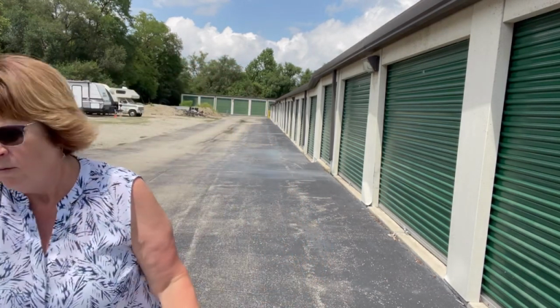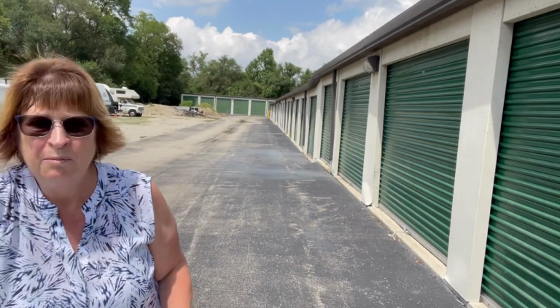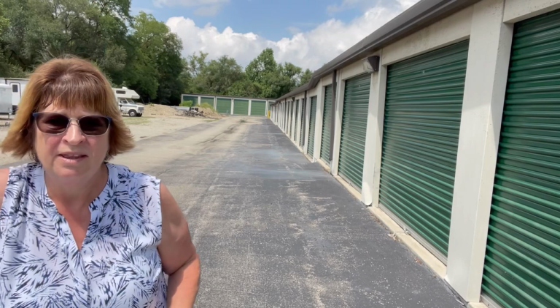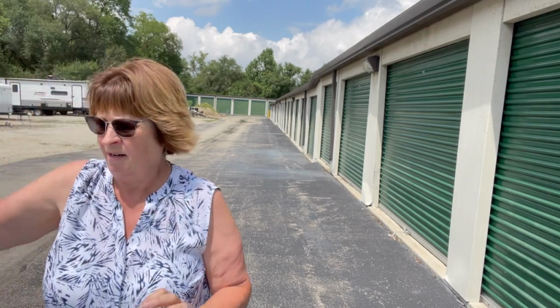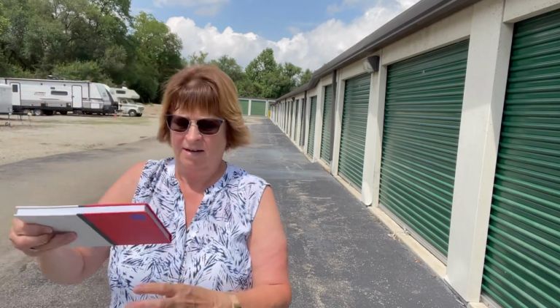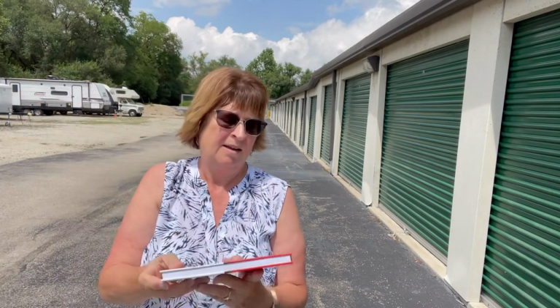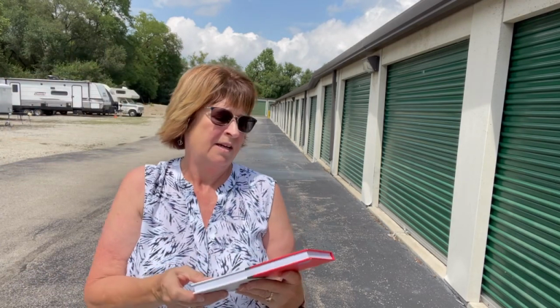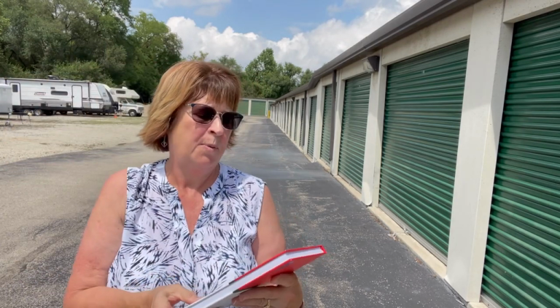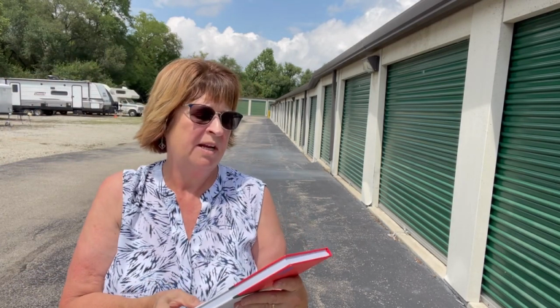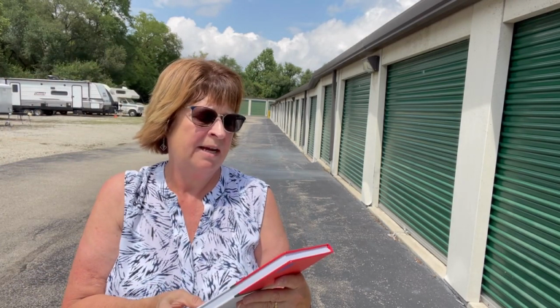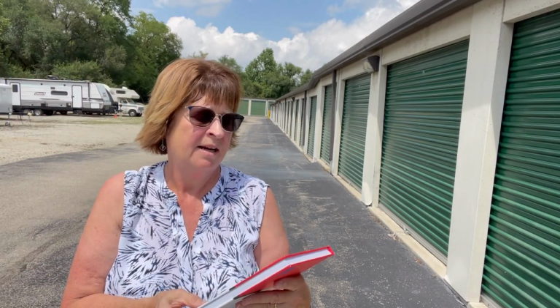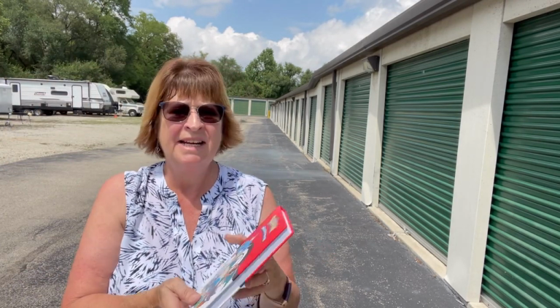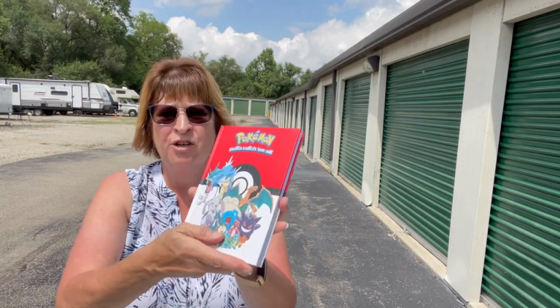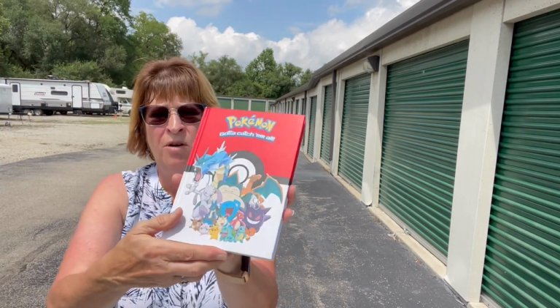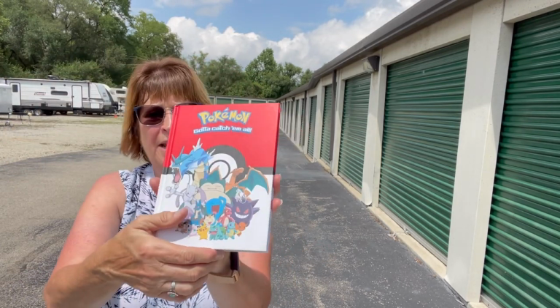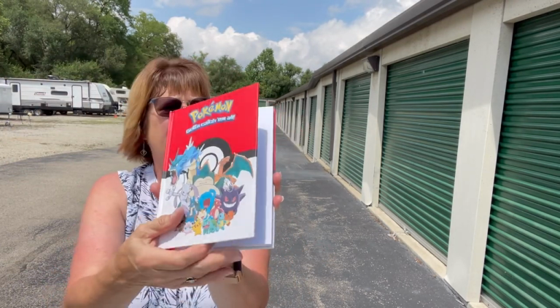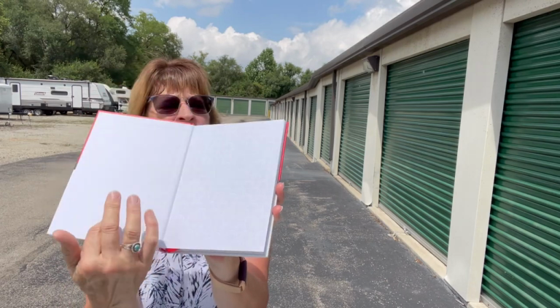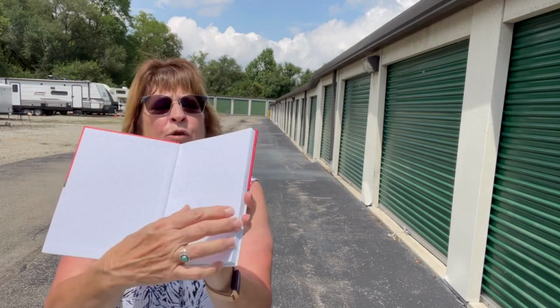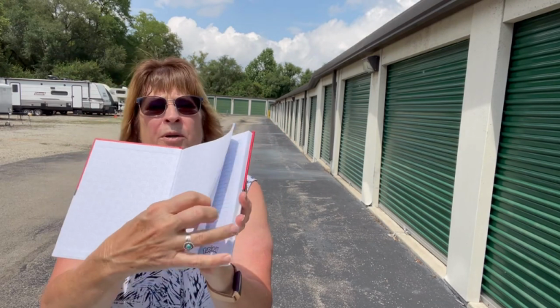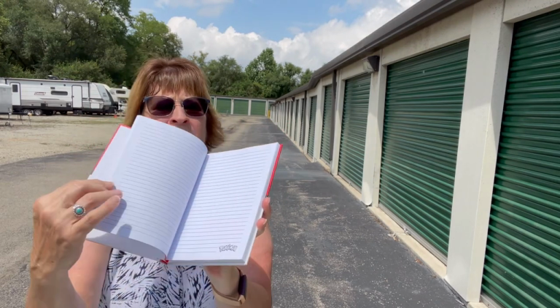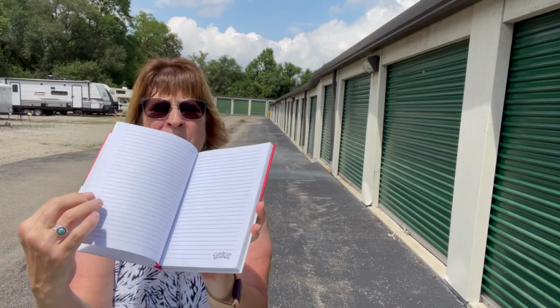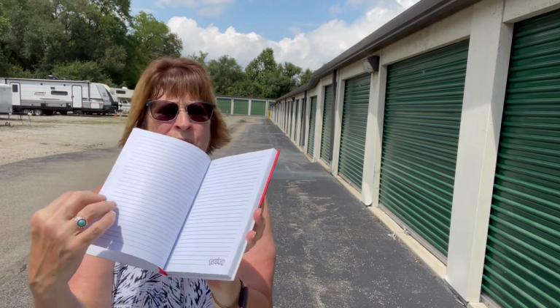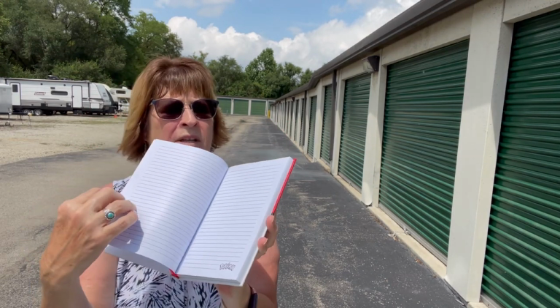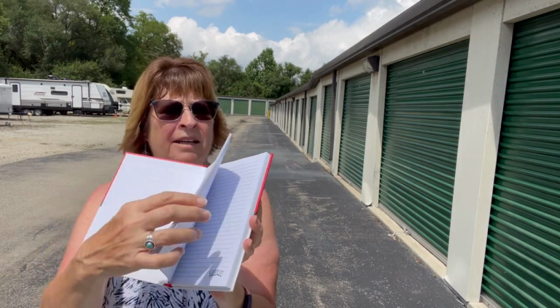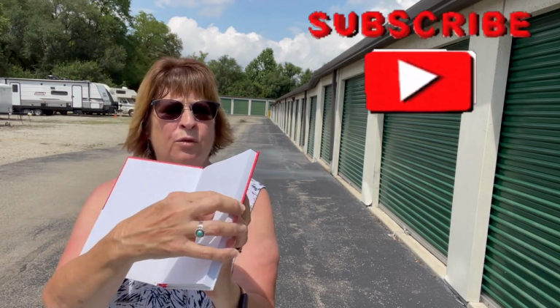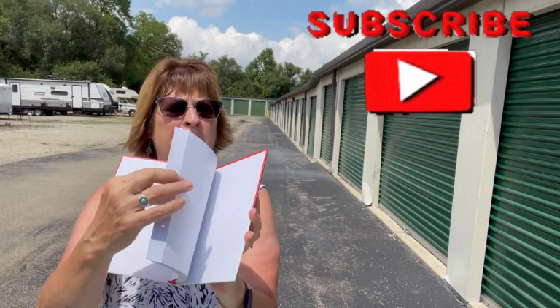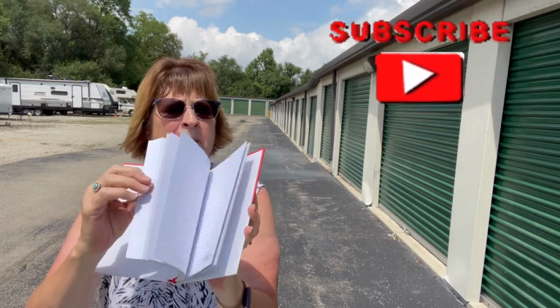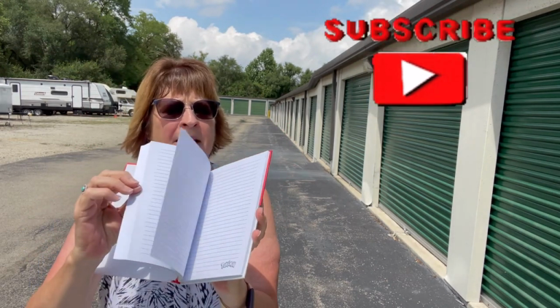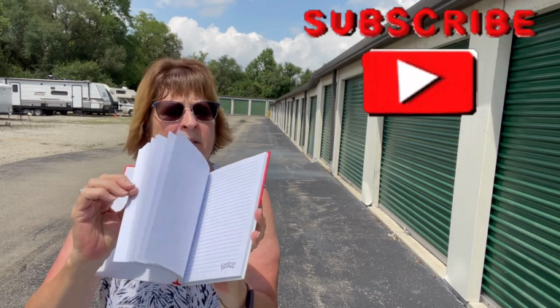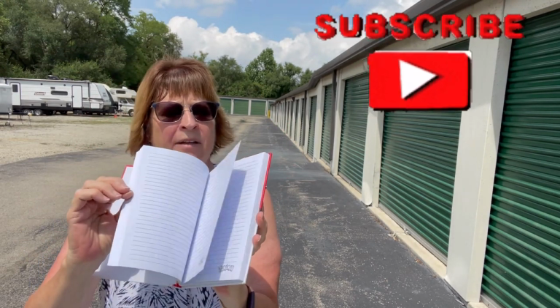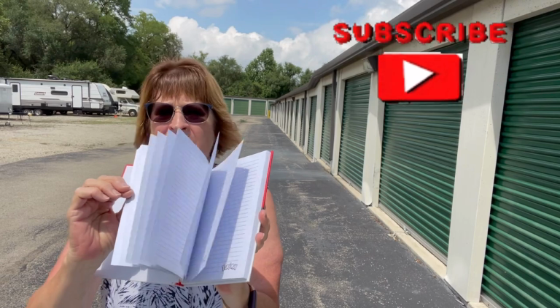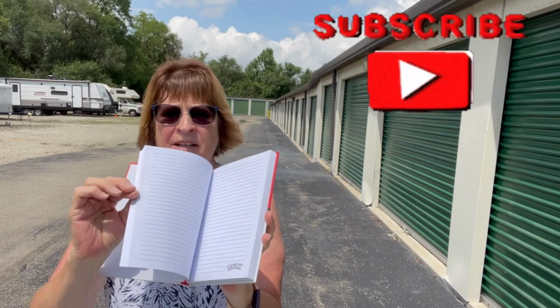One more thing — I've got a Pokémon journal. Got to catch them all. It's never been used, and this will probably be kept as a gift.